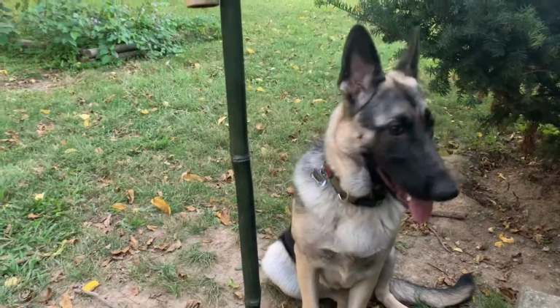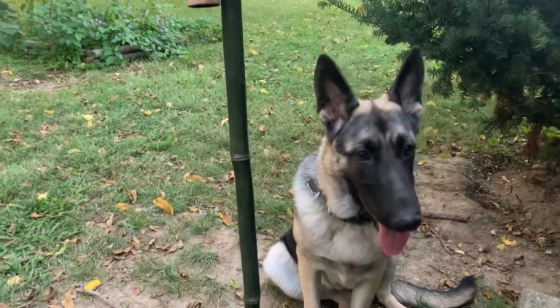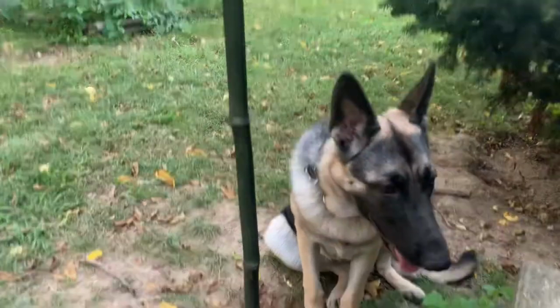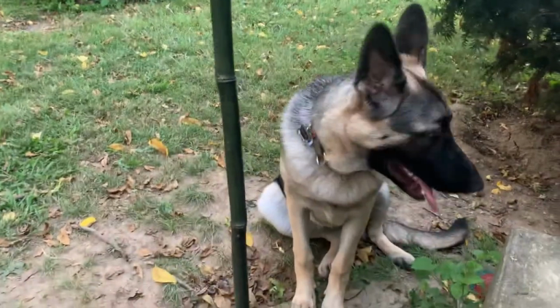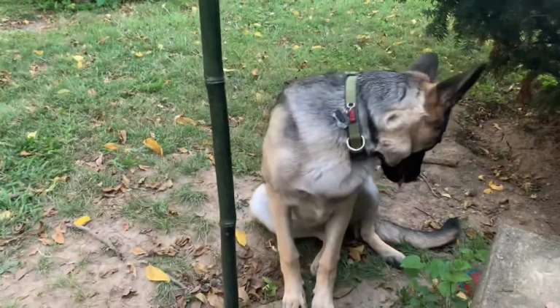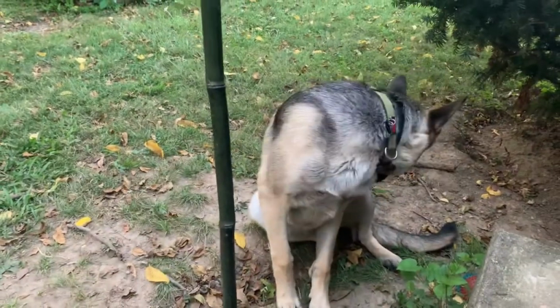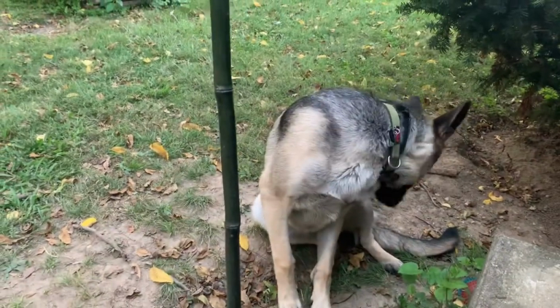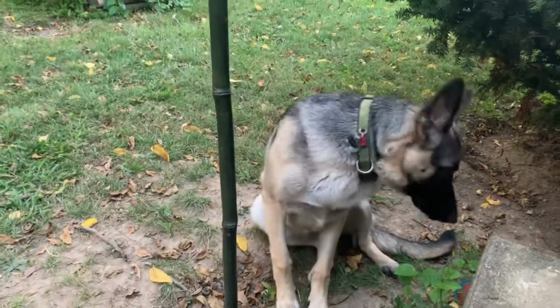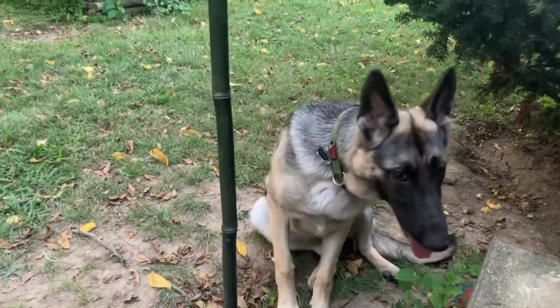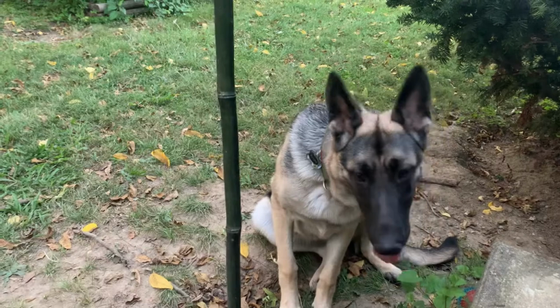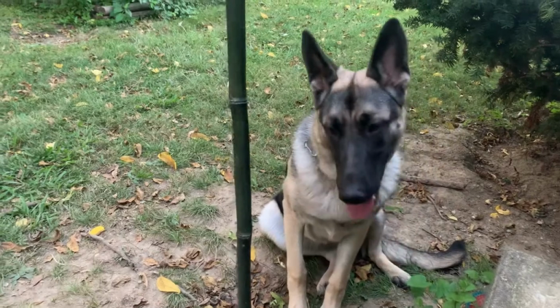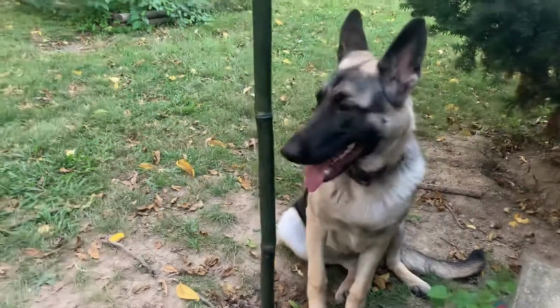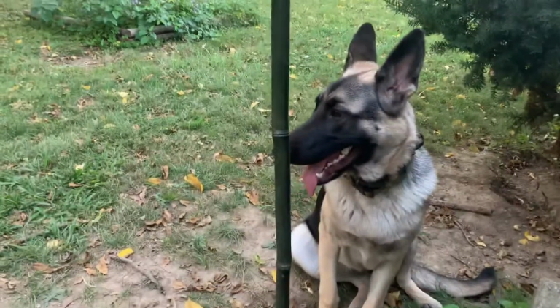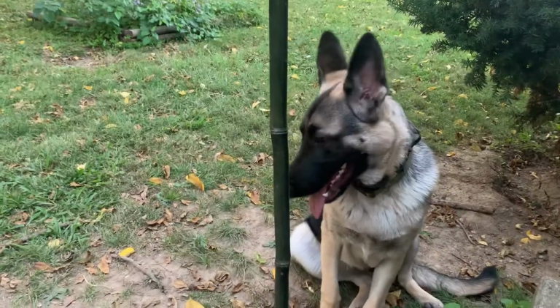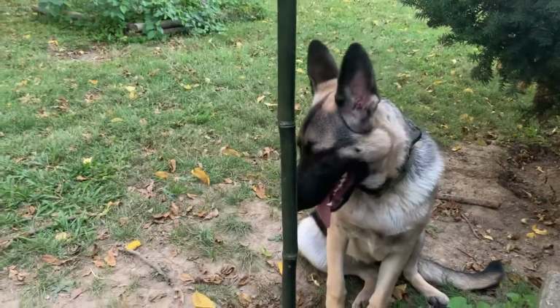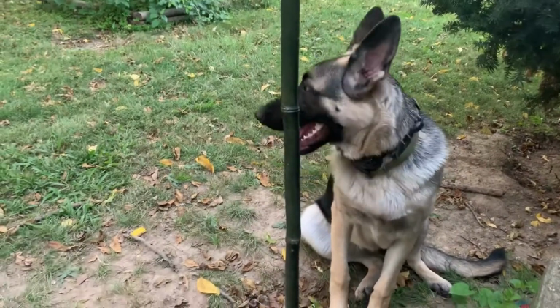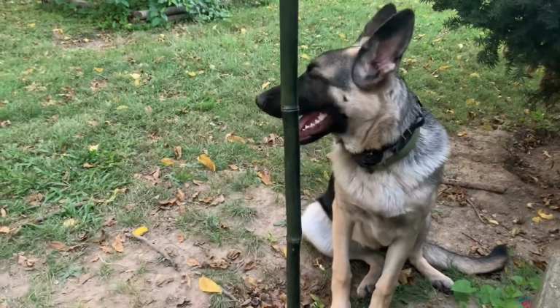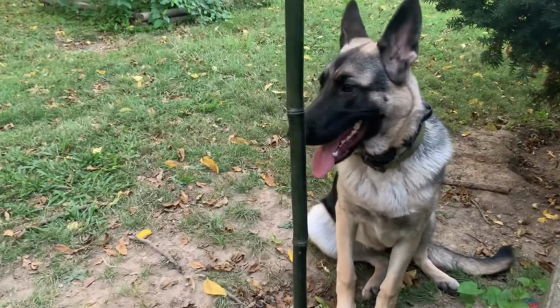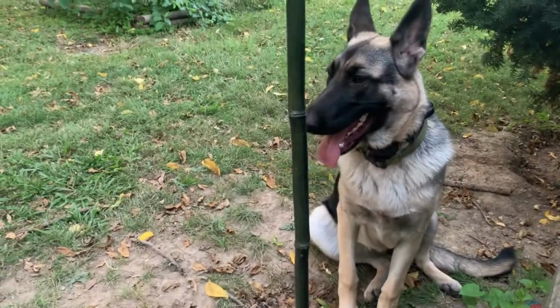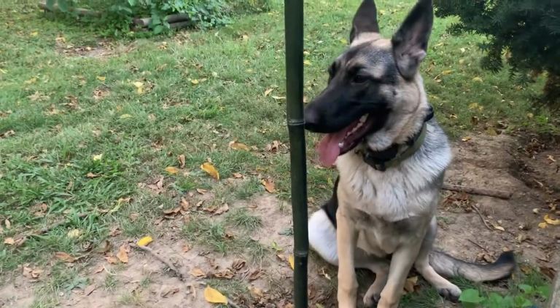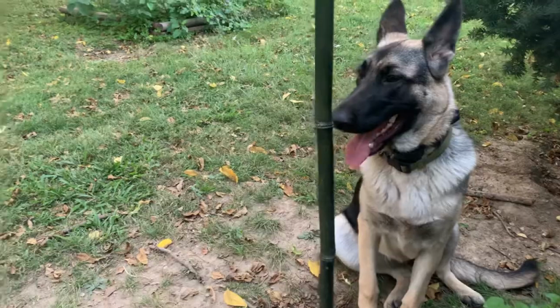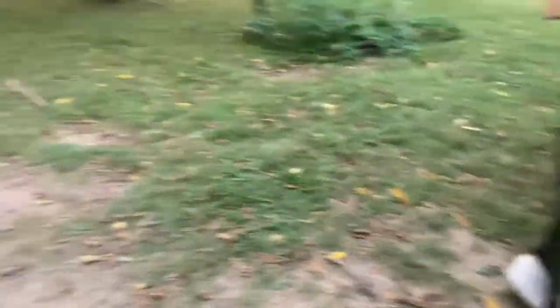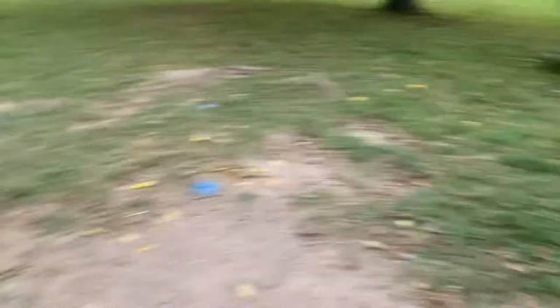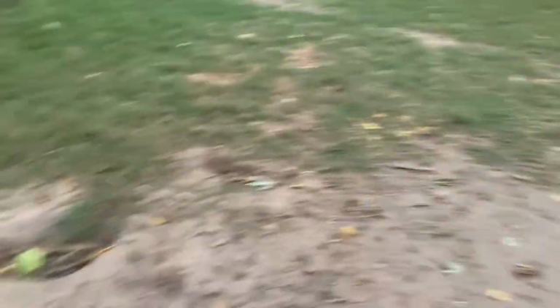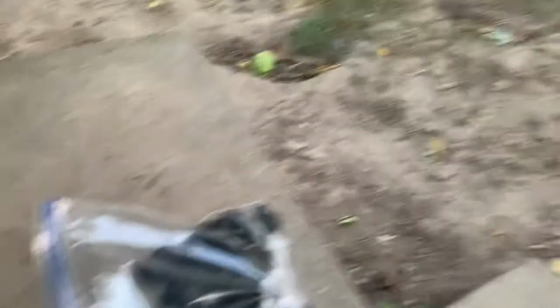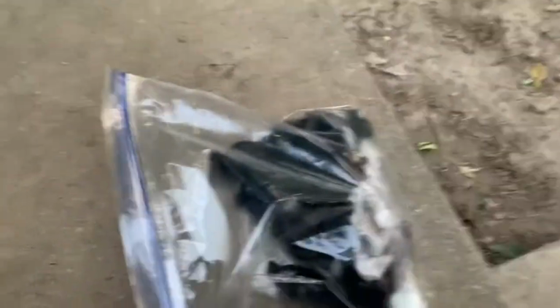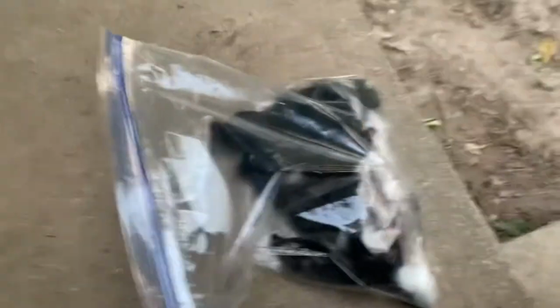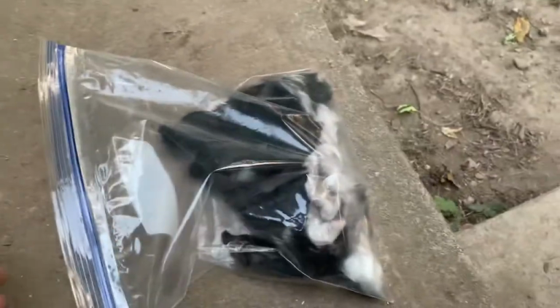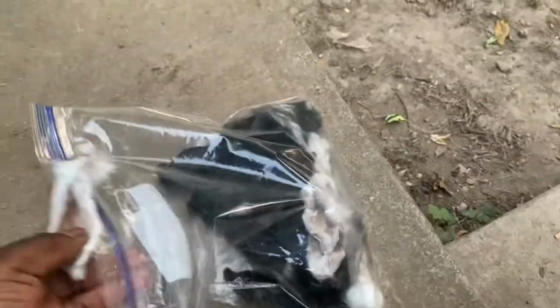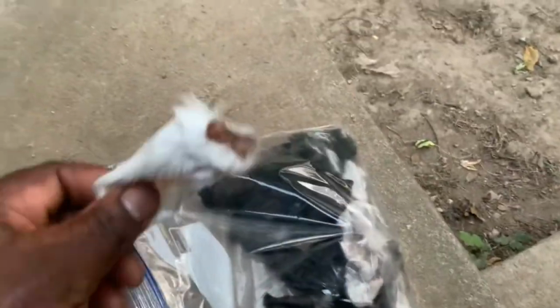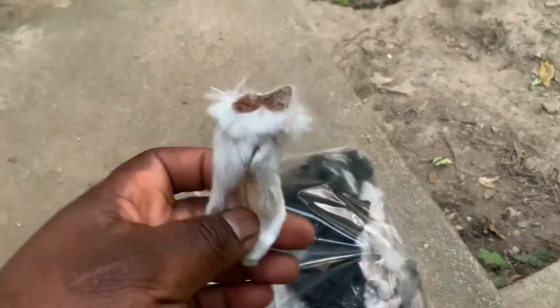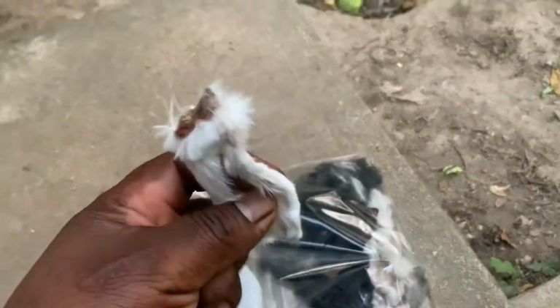Hey guys, welcome back. So I had a few questions about the rabbit ears that we dehydrate for dog treats, centered around whether or not we feed them to the dogs fur and all. And yes, those rabbit ears — as you see here, I've got a bag full of them. Here's one right here.